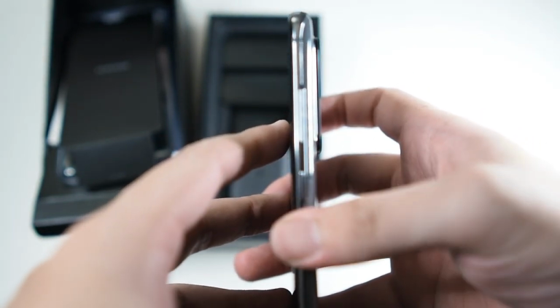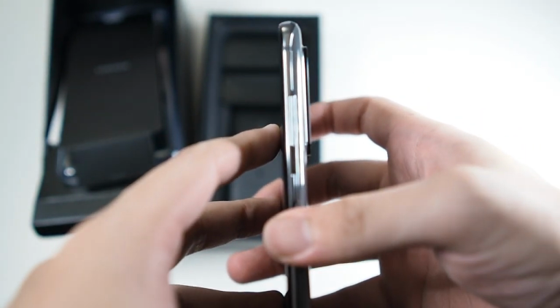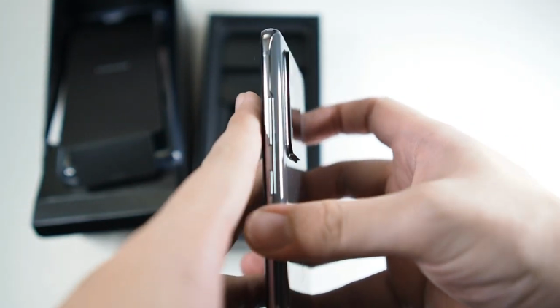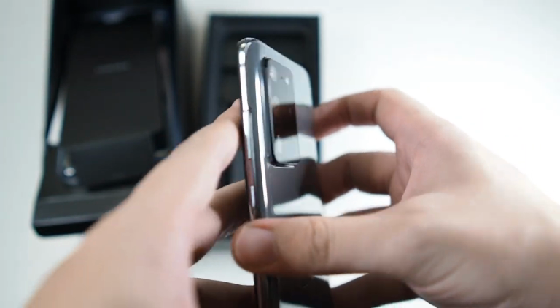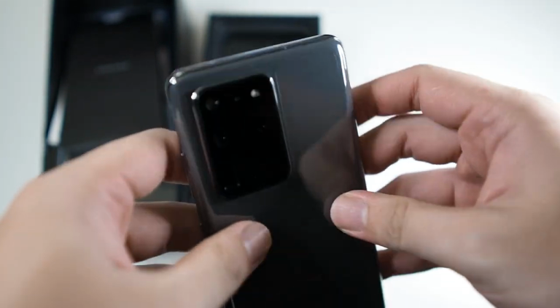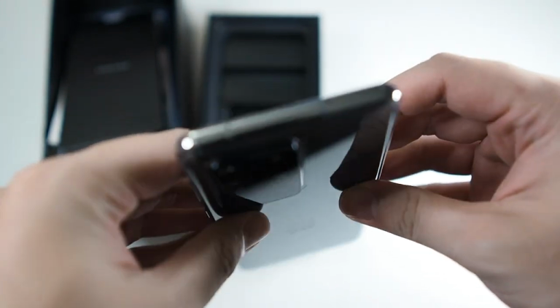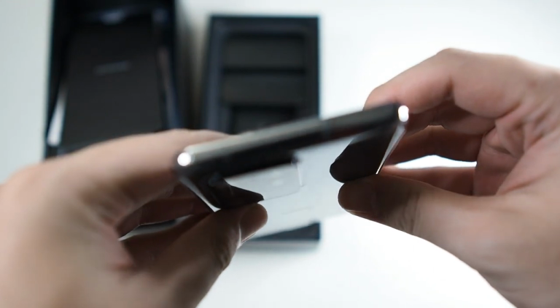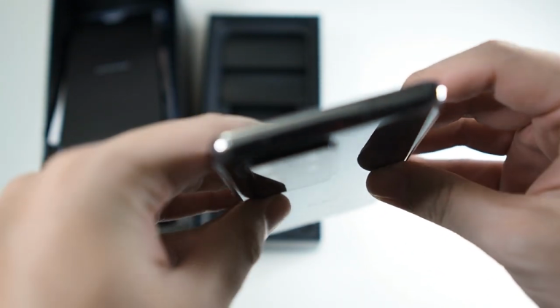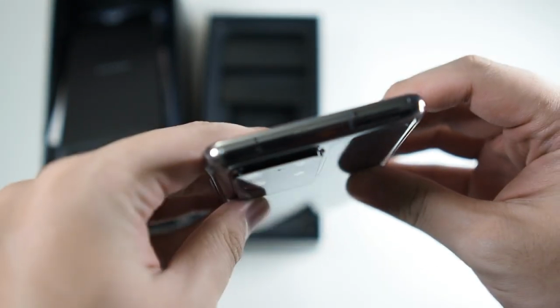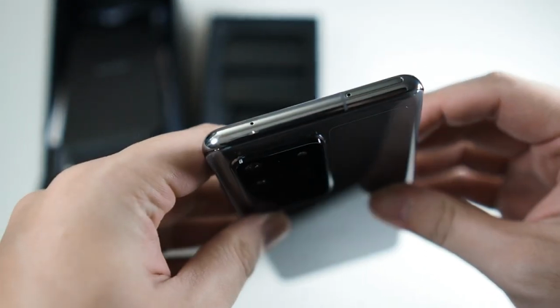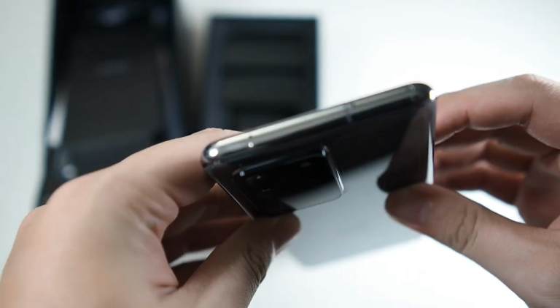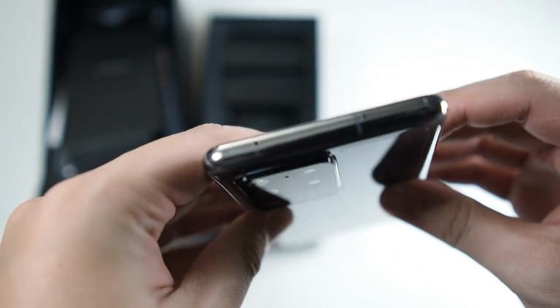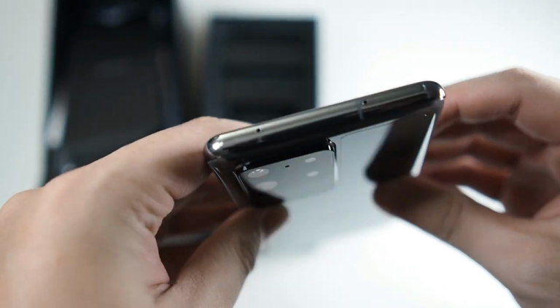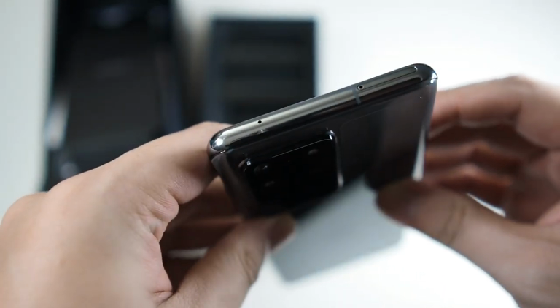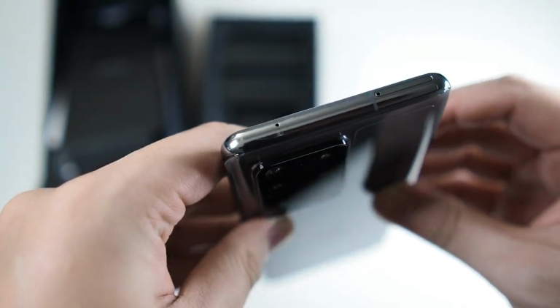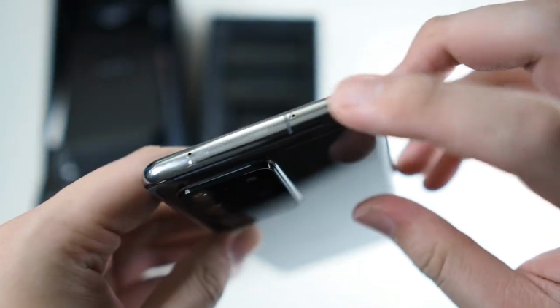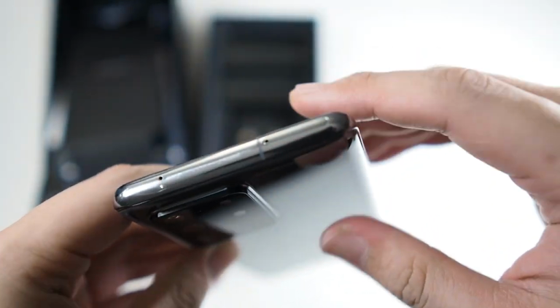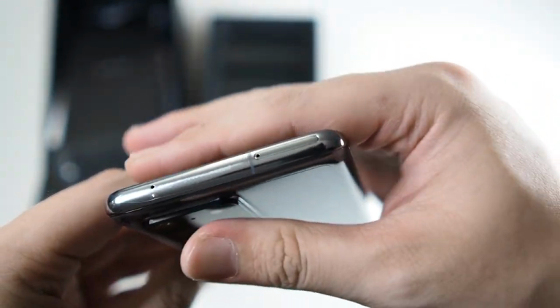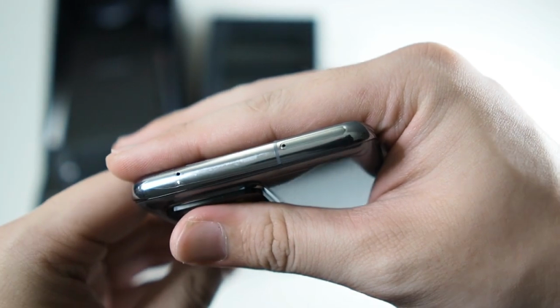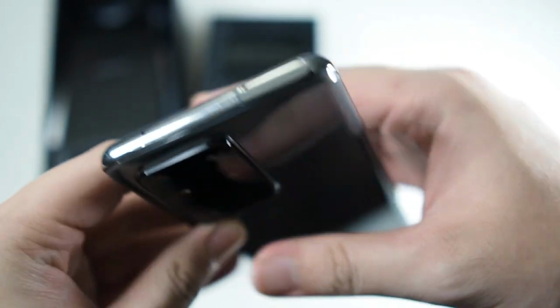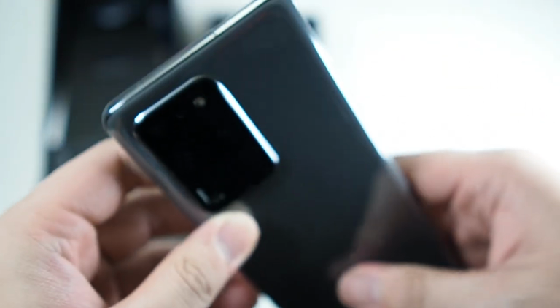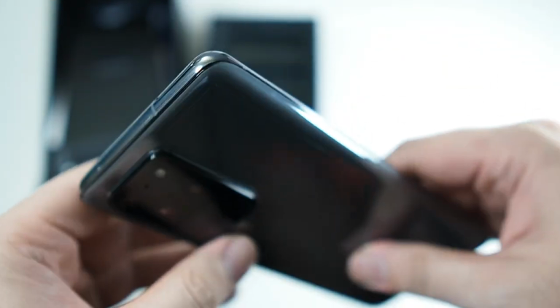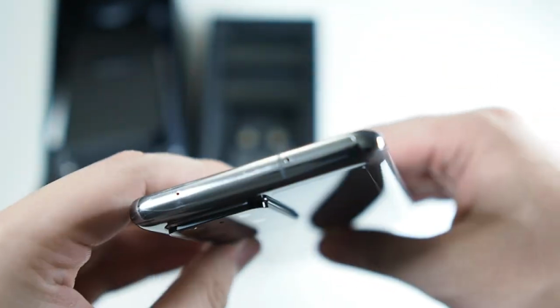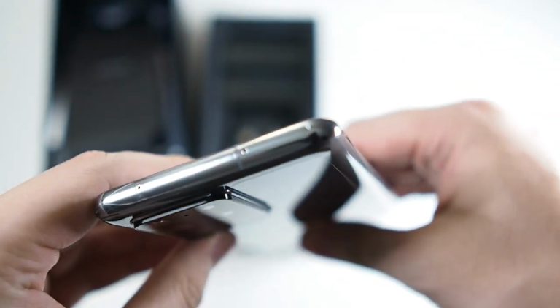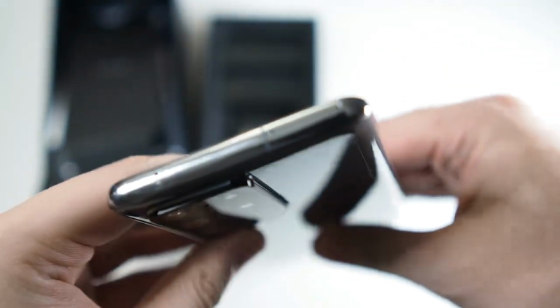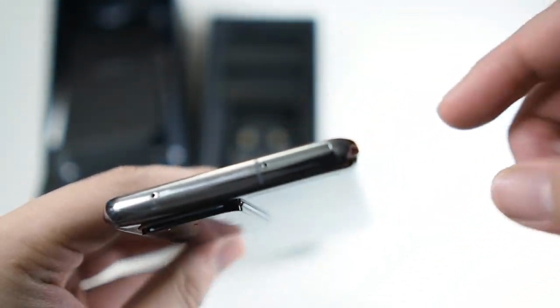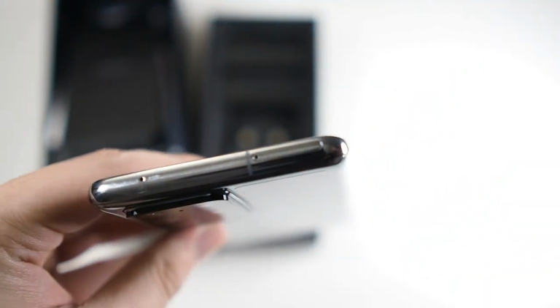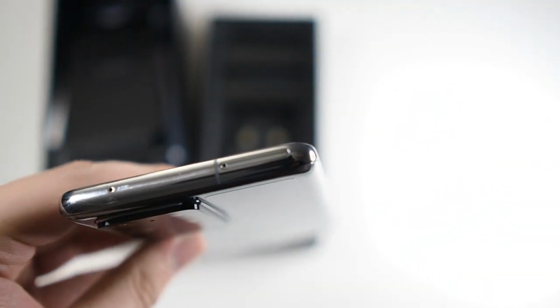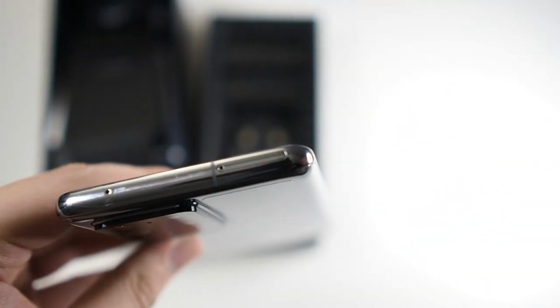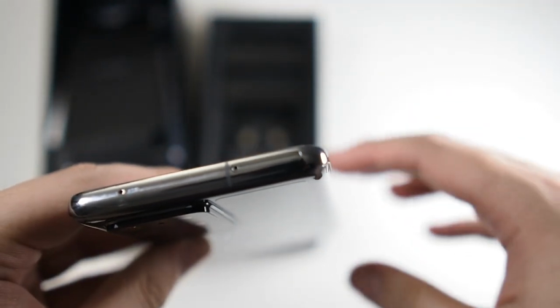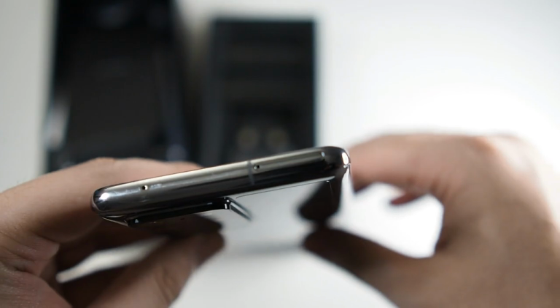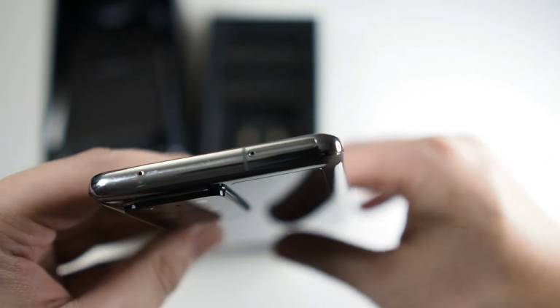On the top we have a microphone and a SIM card tray, which is also a hybrid SIM card slot — meaning you can also add a microSD card.